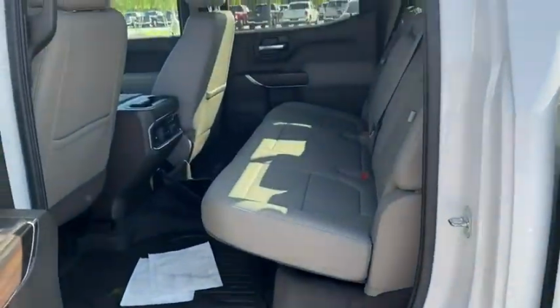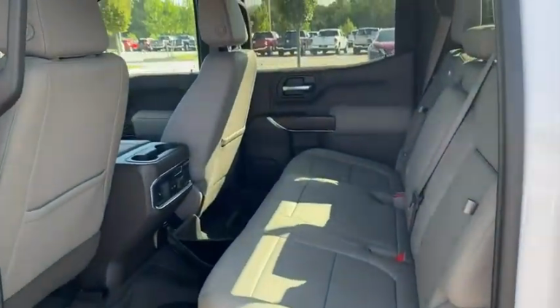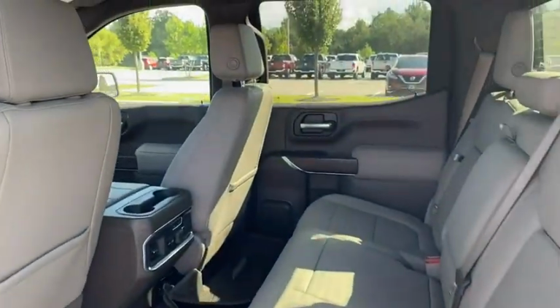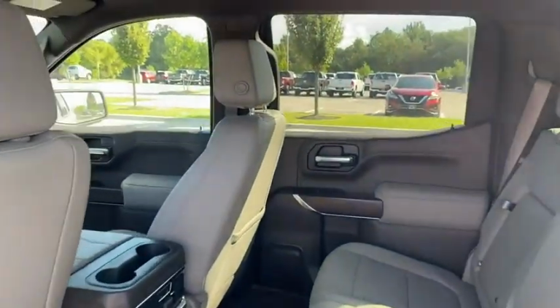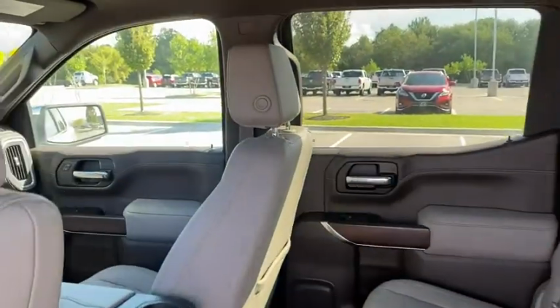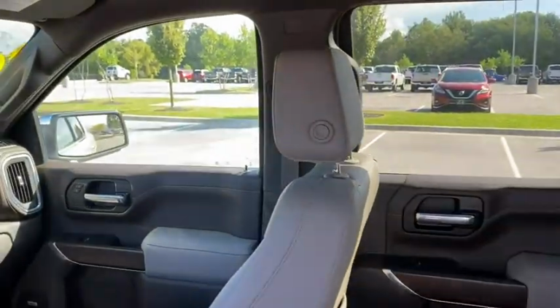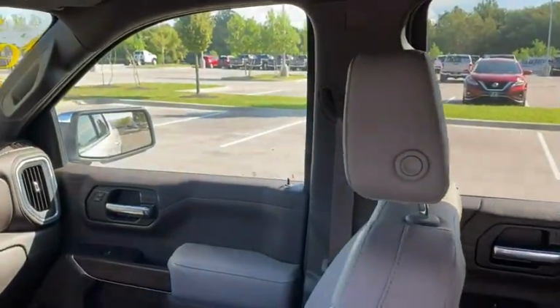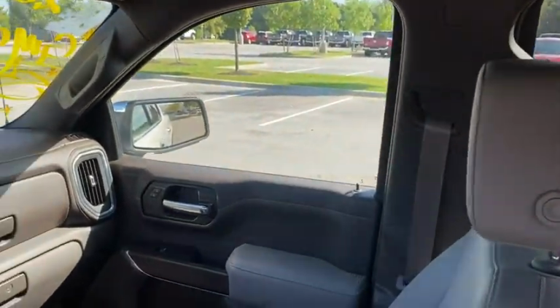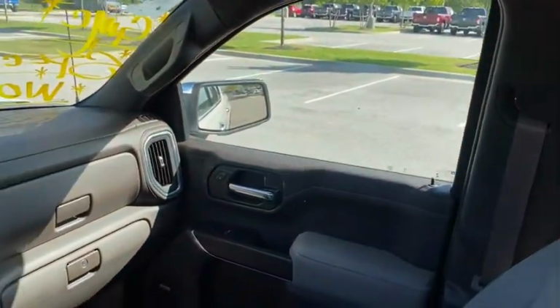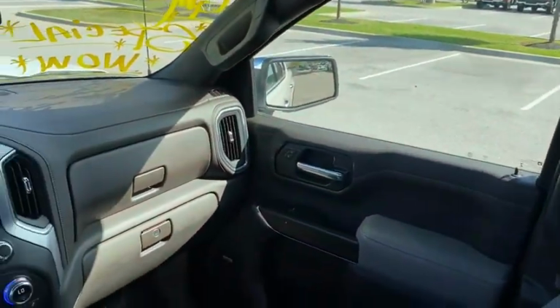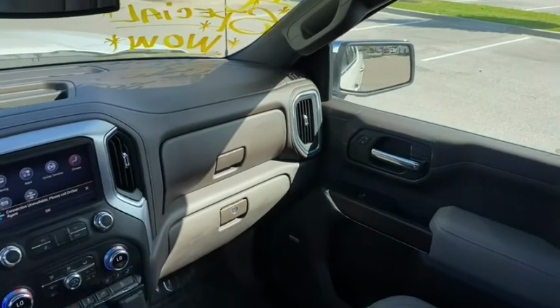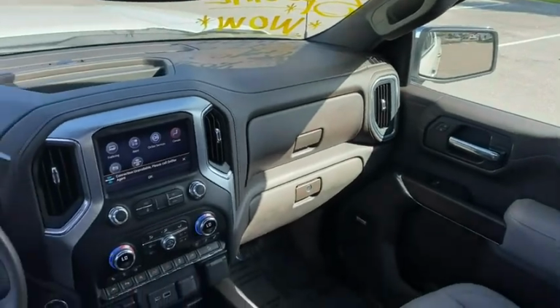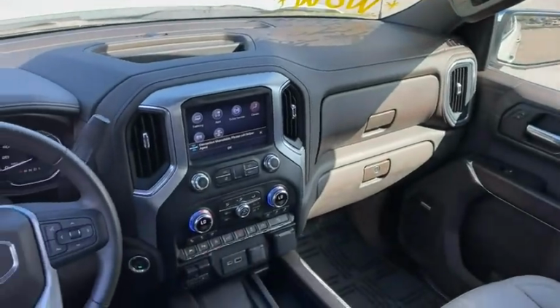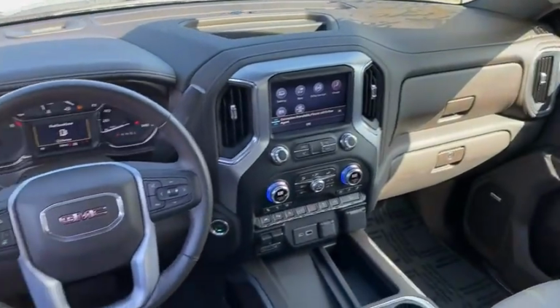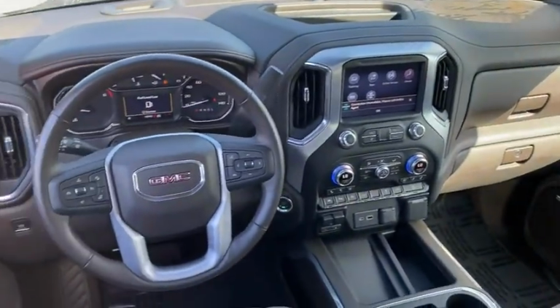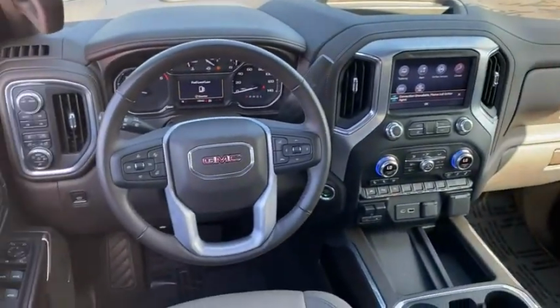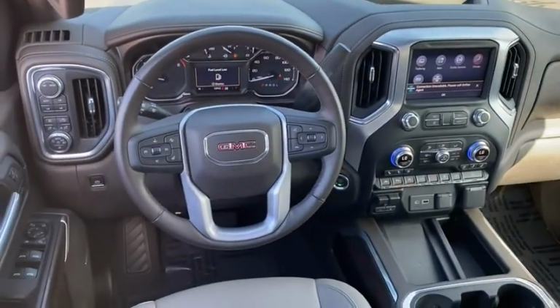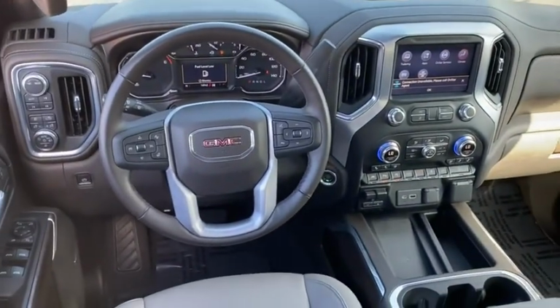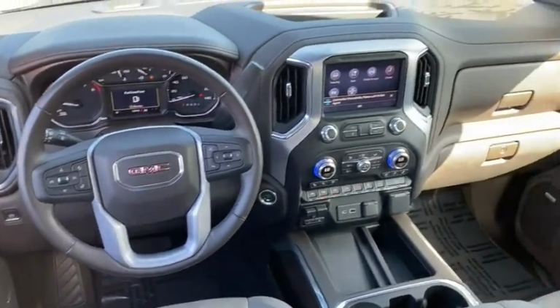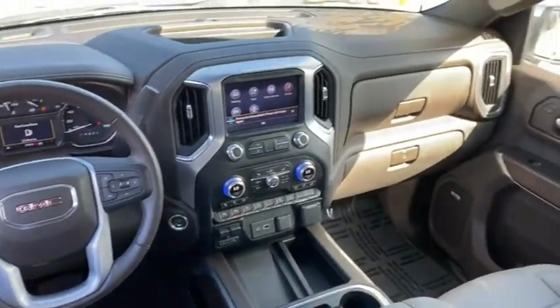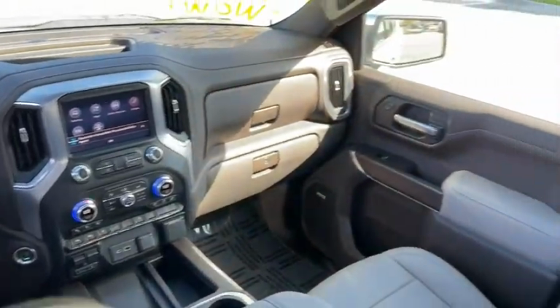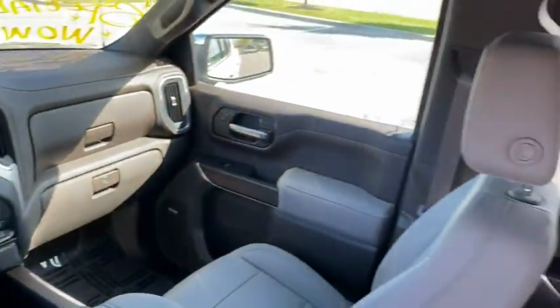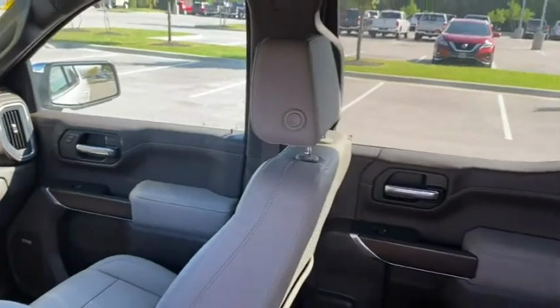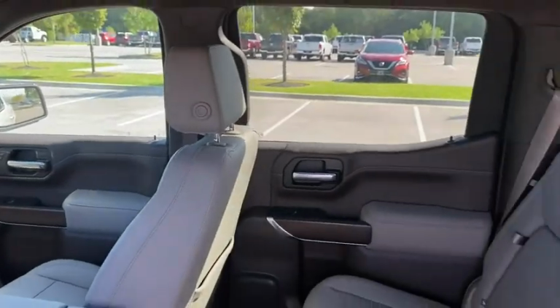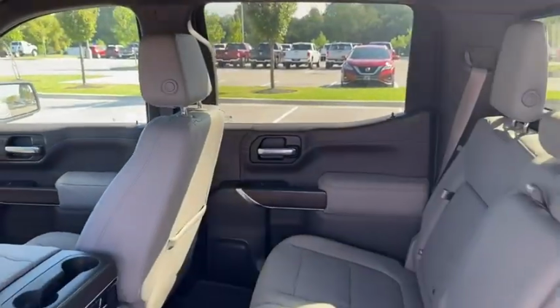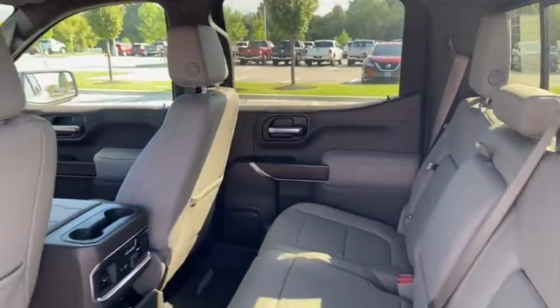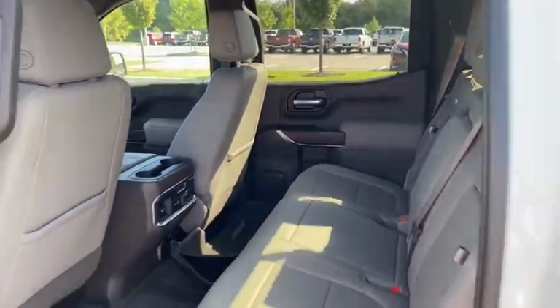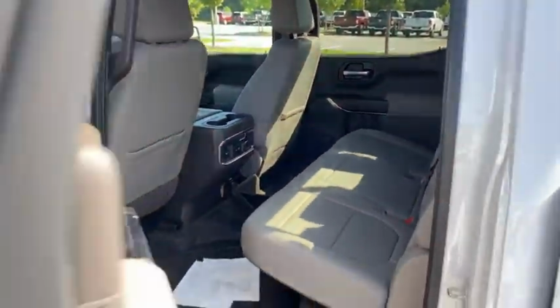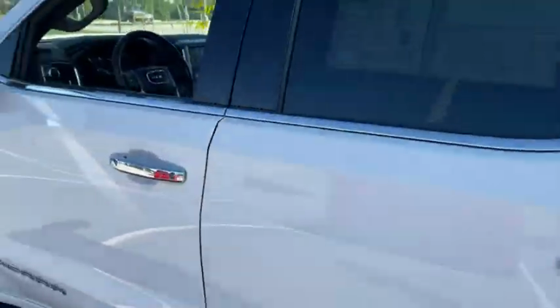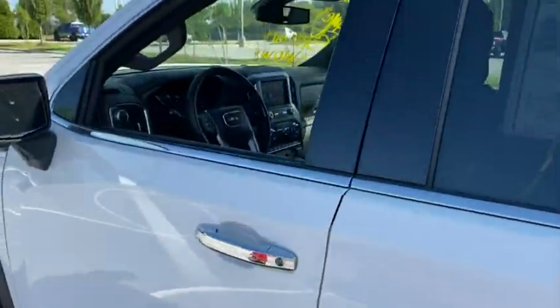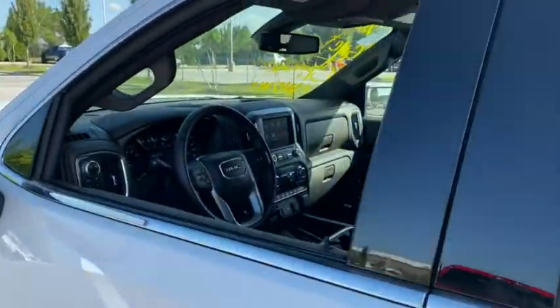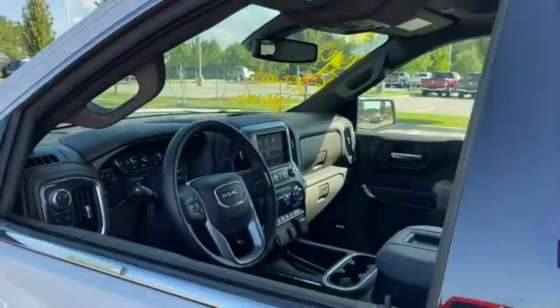Traction control, remote engine start, steering wheel audio controls, power passenger seat, dual airbags, alloy wheels, power steering, four-wheel disc brakes, floor mats, universal garage door opener, center armrest.